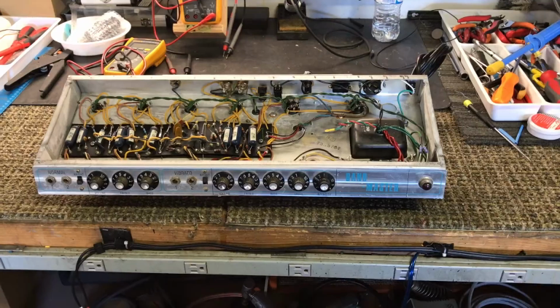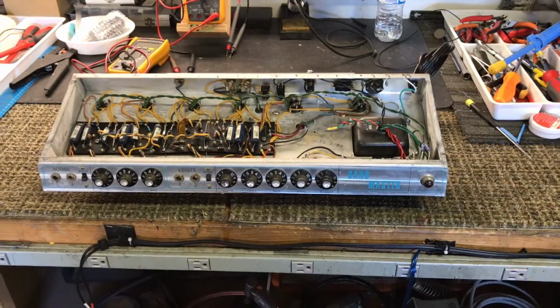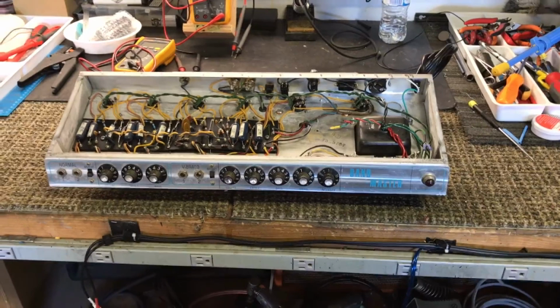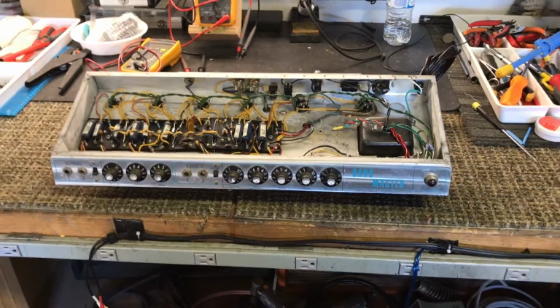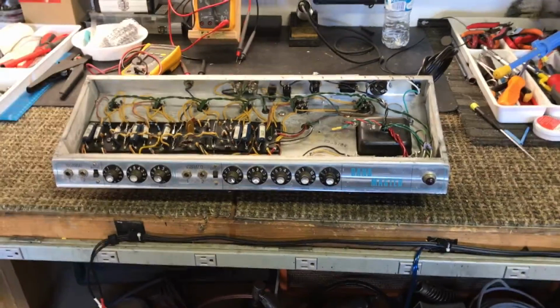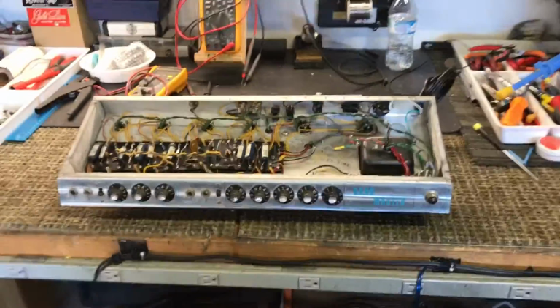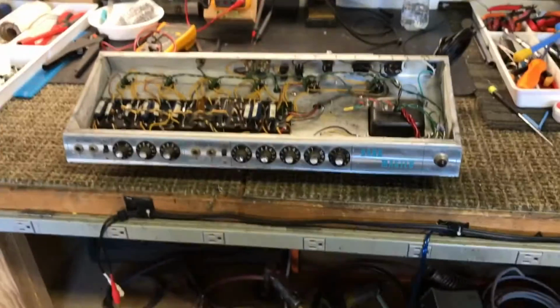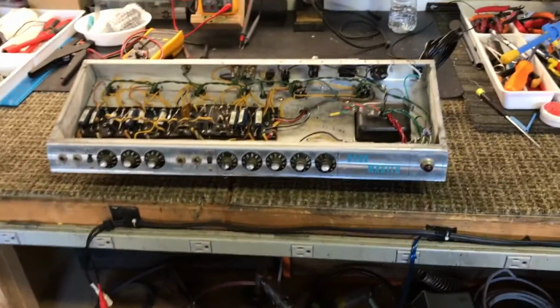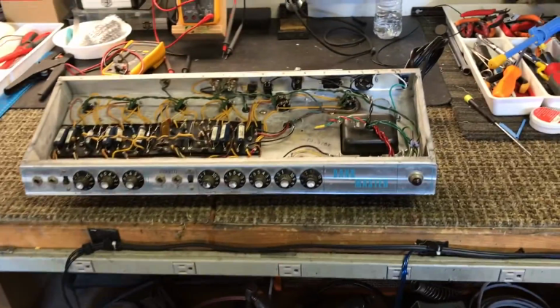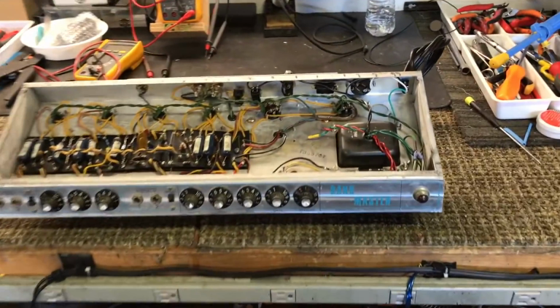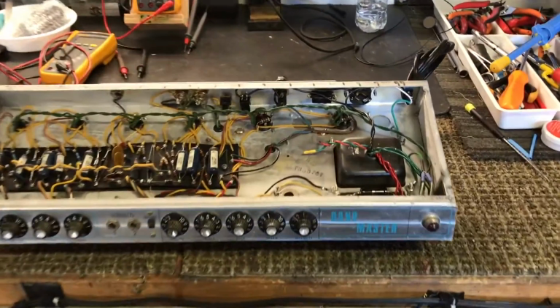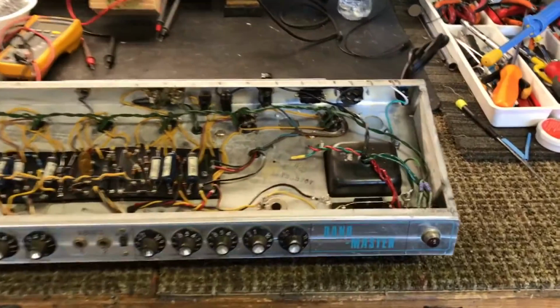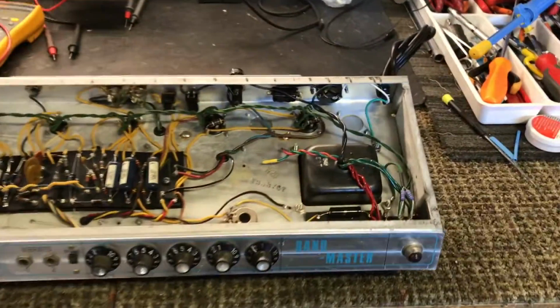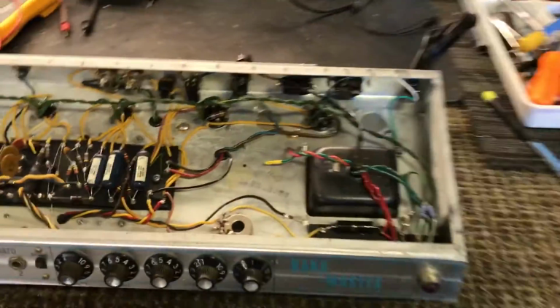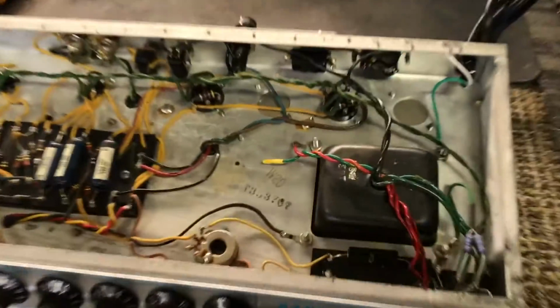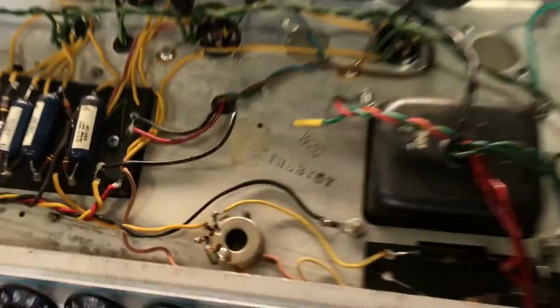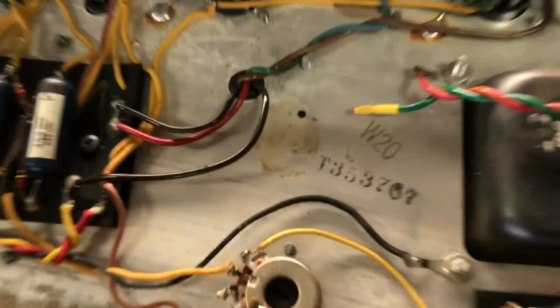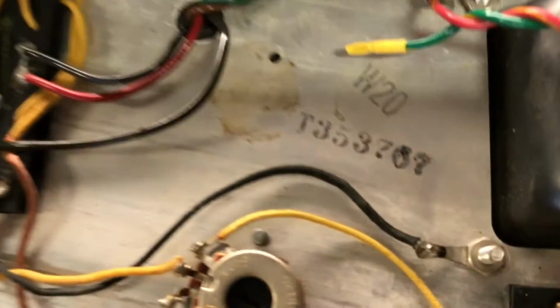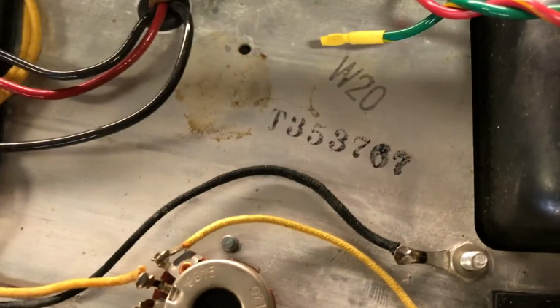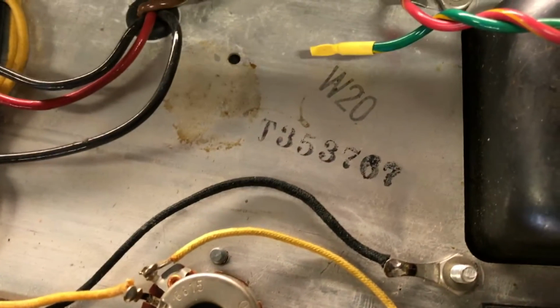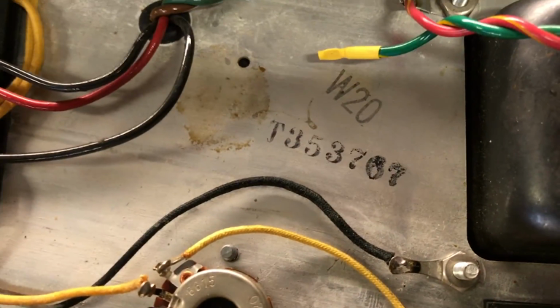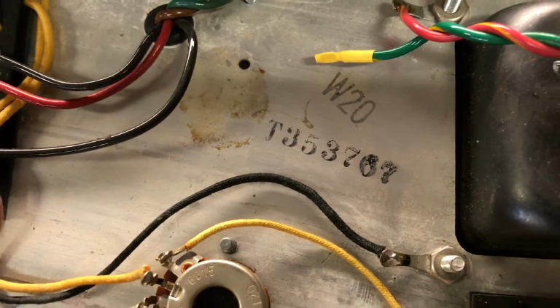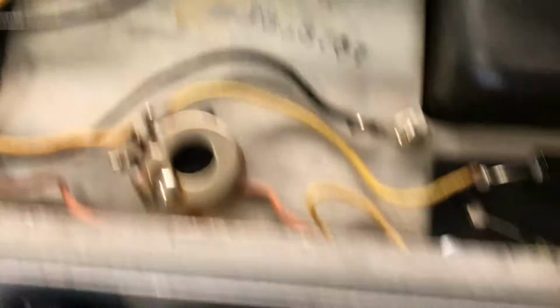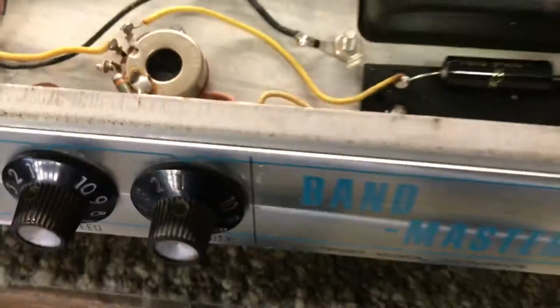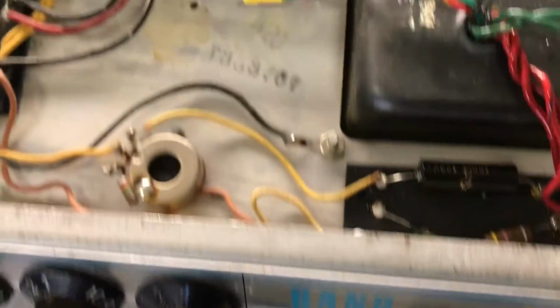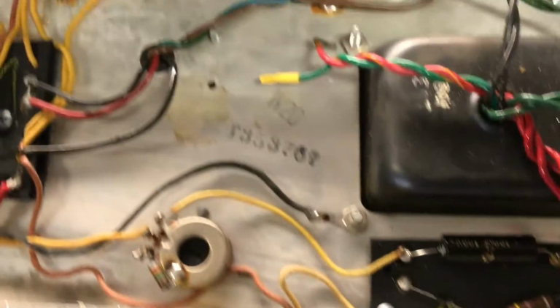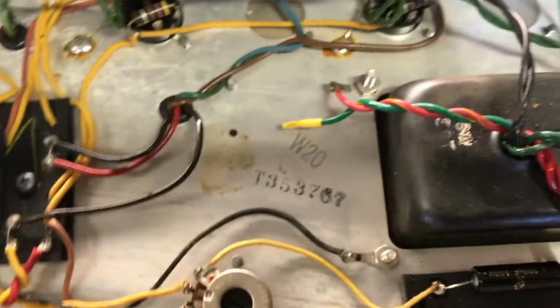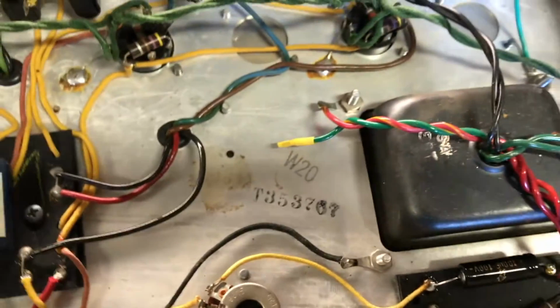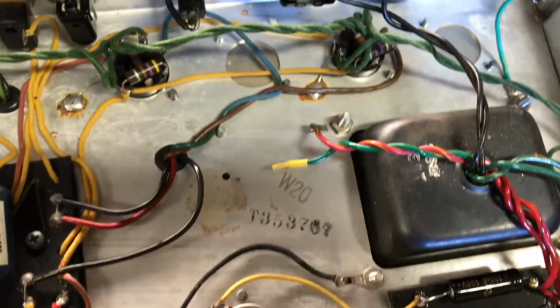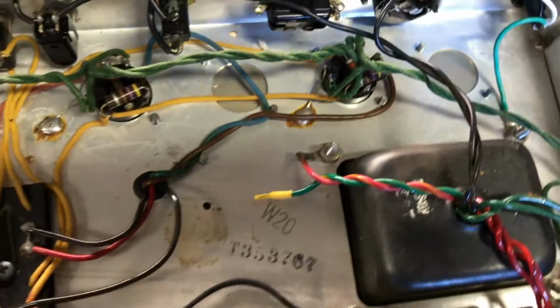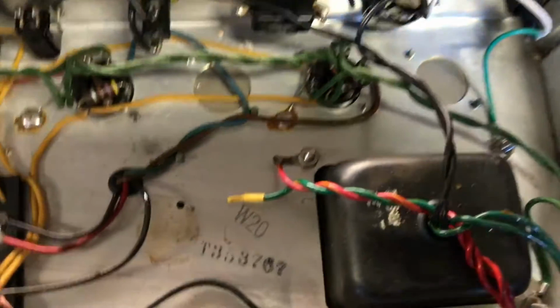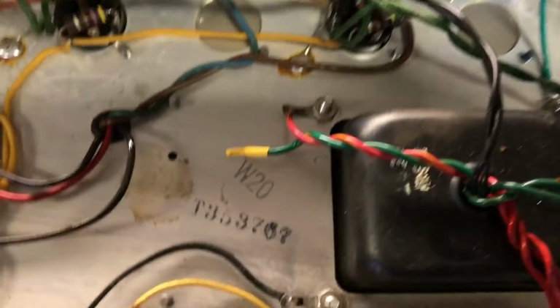Hello Bandmaster fans. So what we have here up for sale is a 1967 late-67 Silverface drip edge Bandmaster.